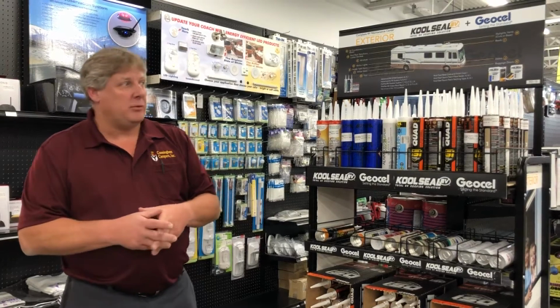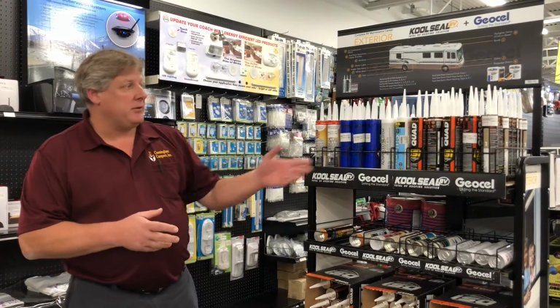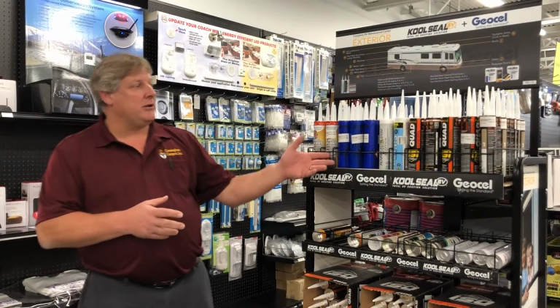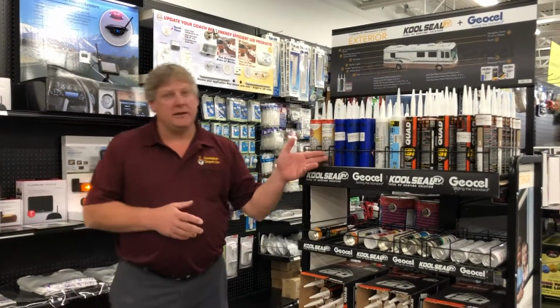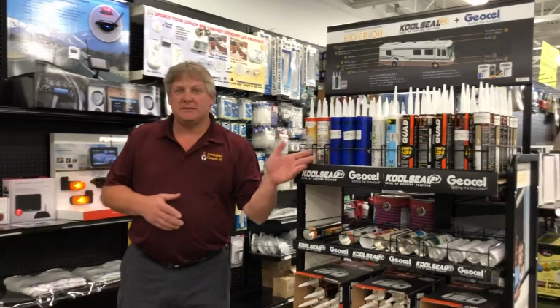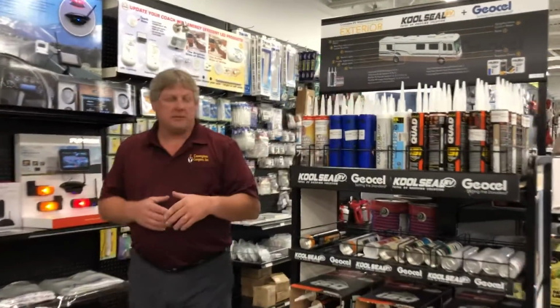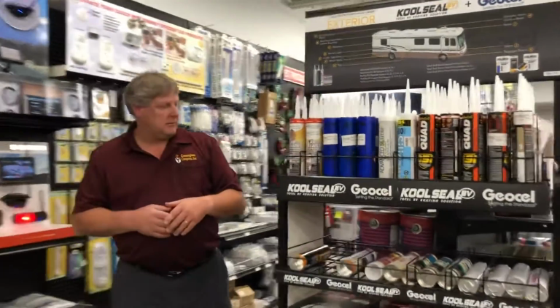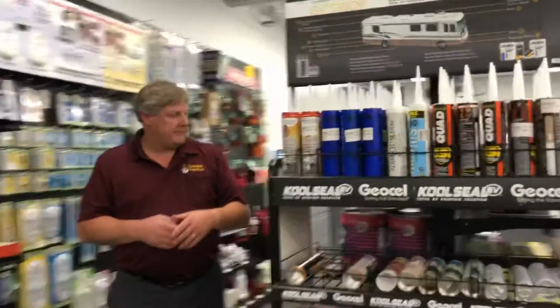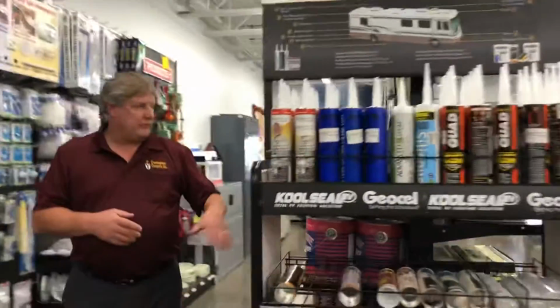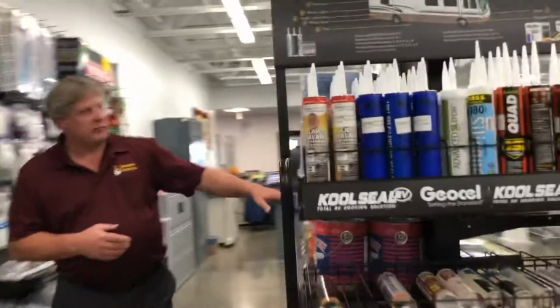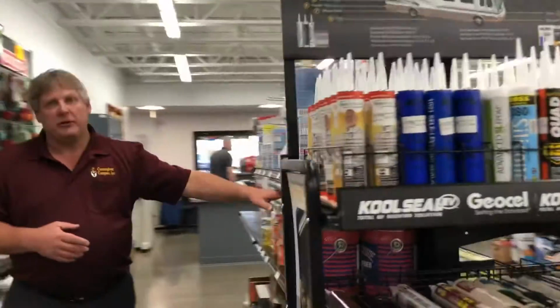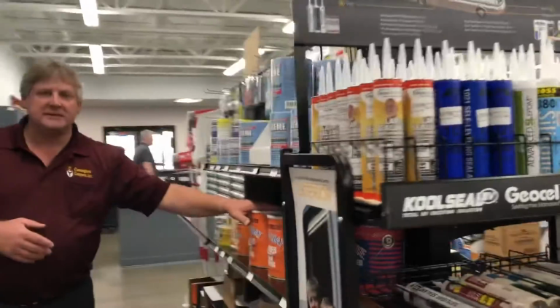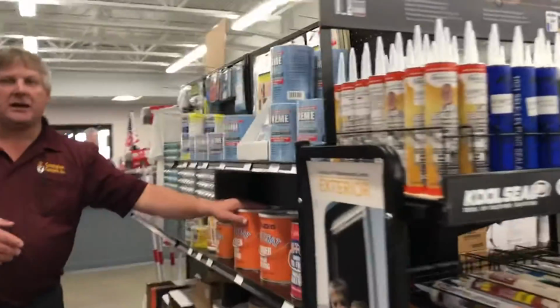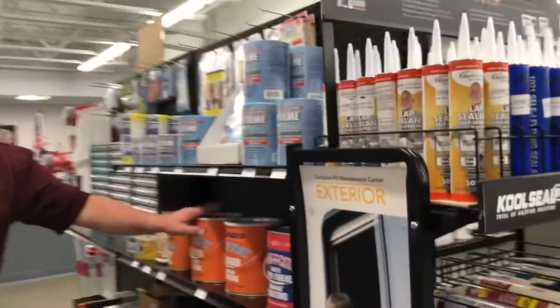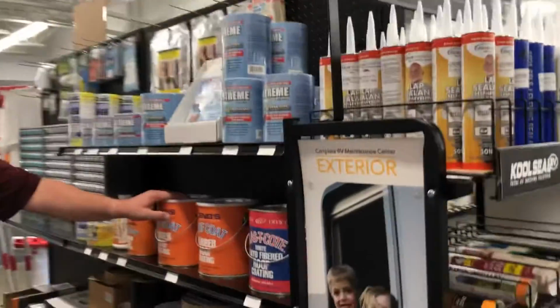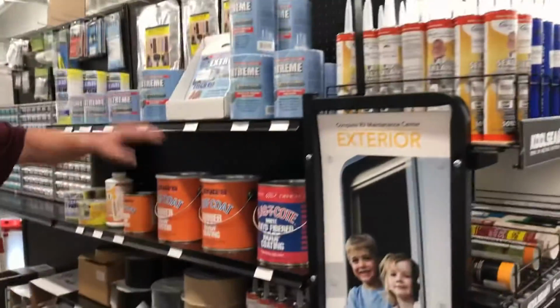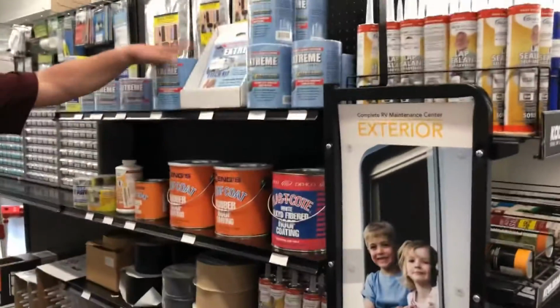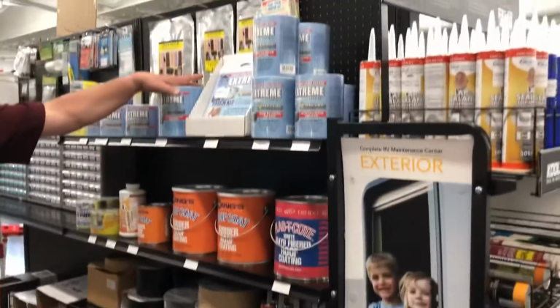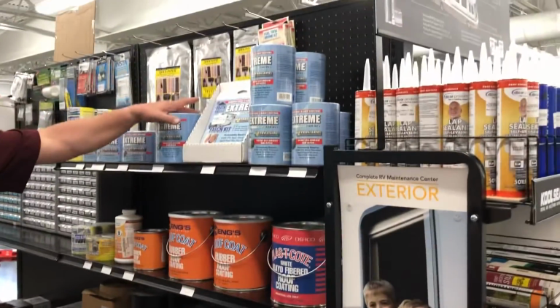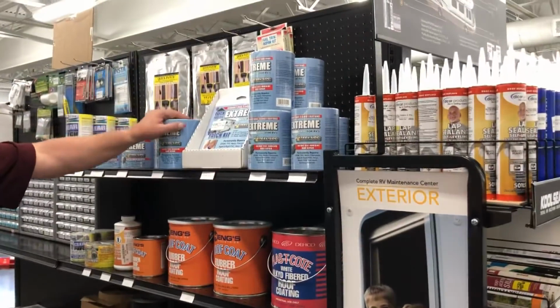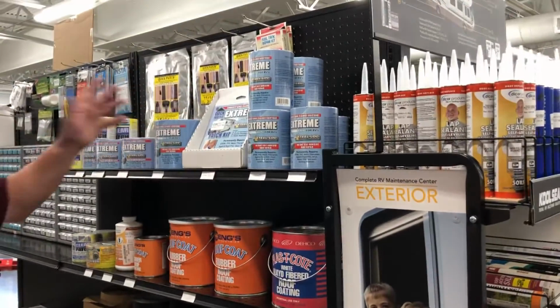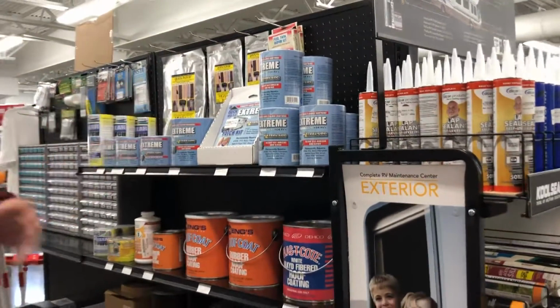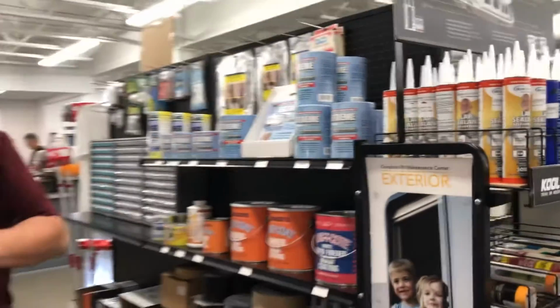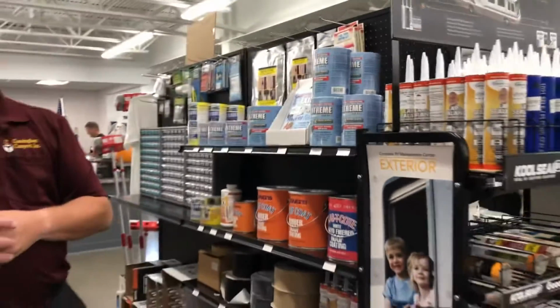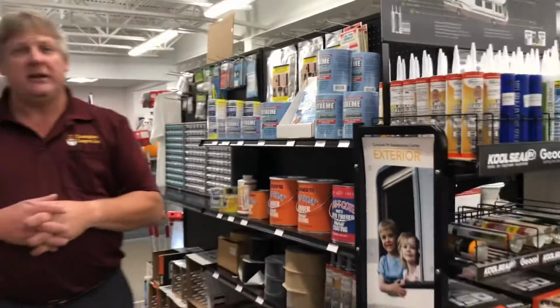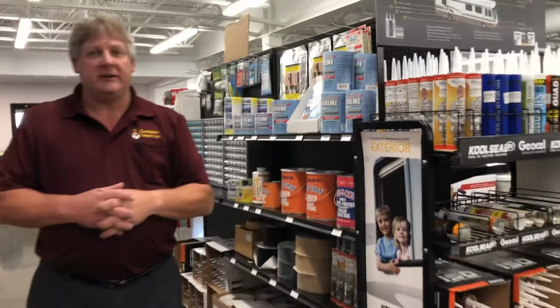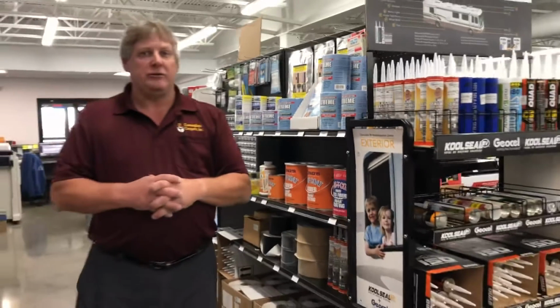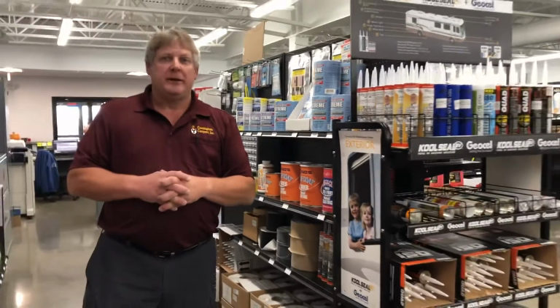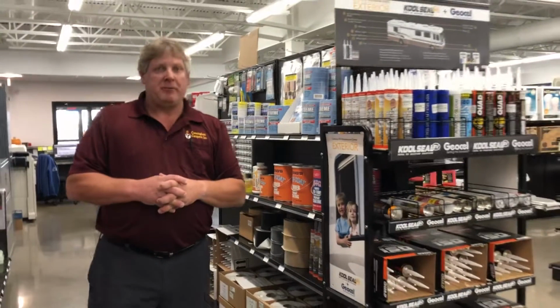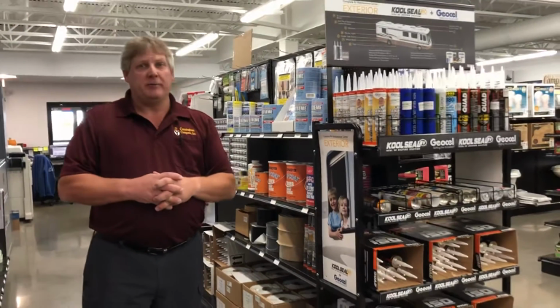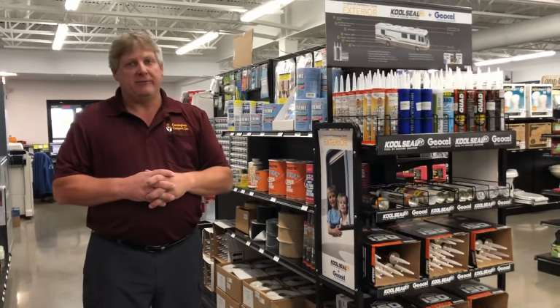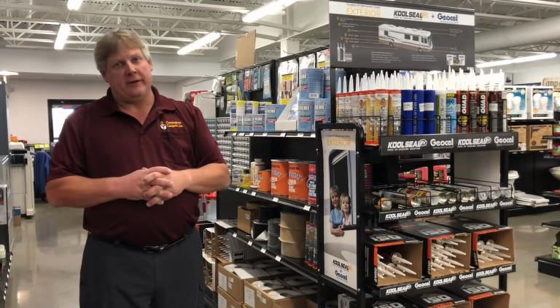We have plenty of caulking in stock, we've got the roof coating in stock, and if you find you've got a tear, we've got the patch kits in stock. We should have everything you need to fix your coach and prepare it to put up for the winter.